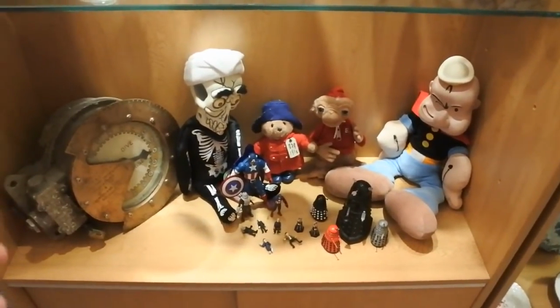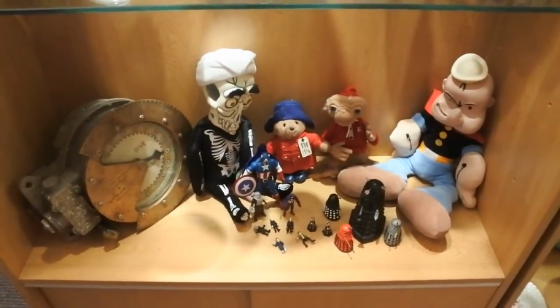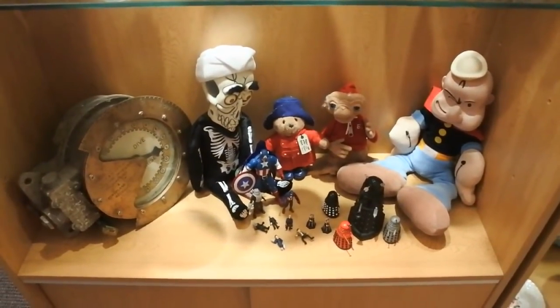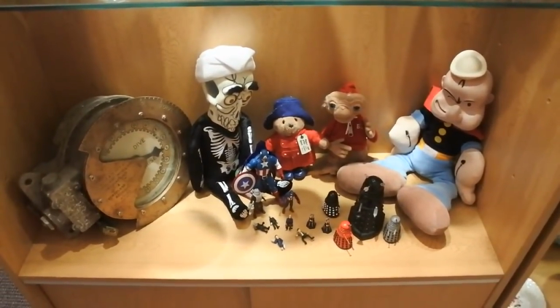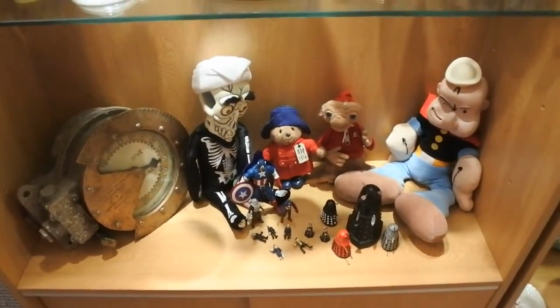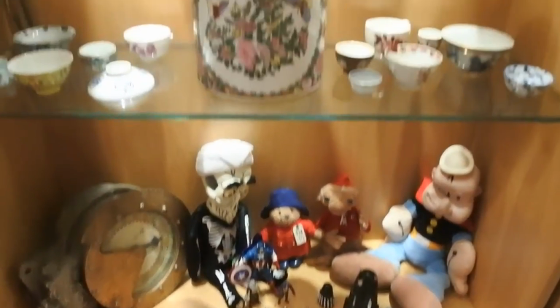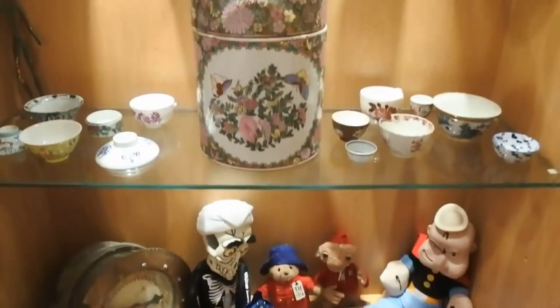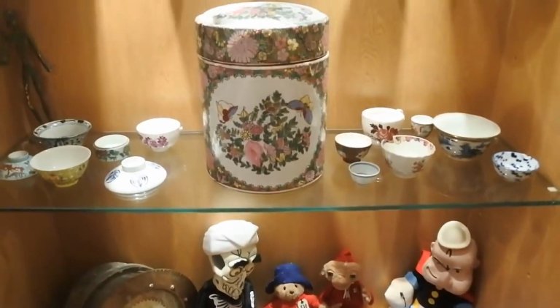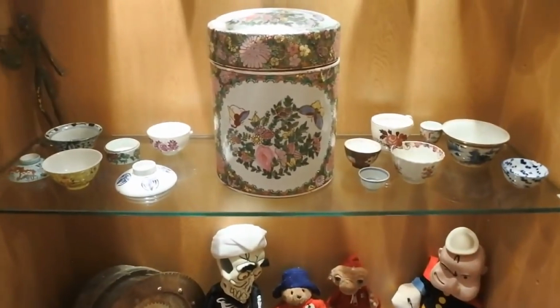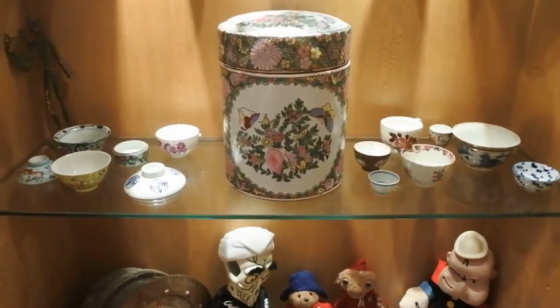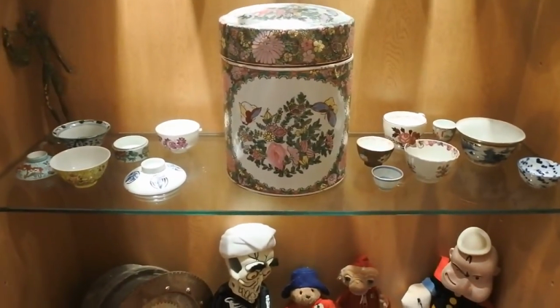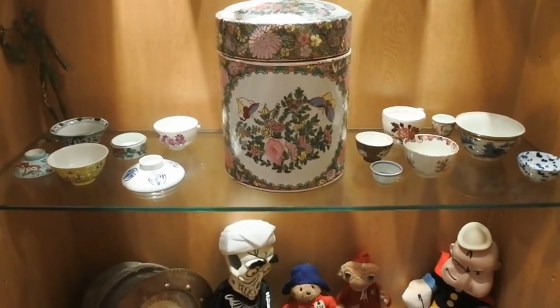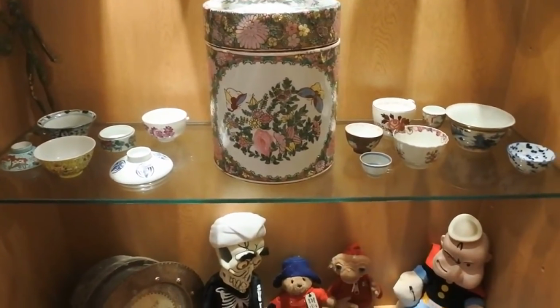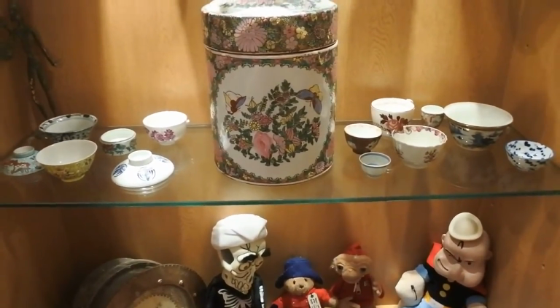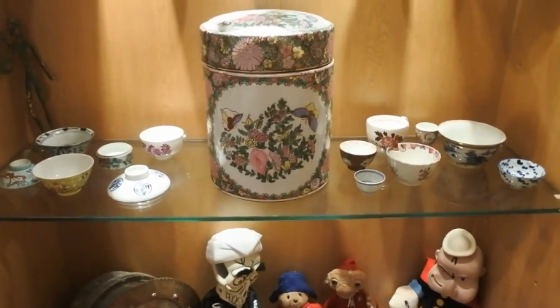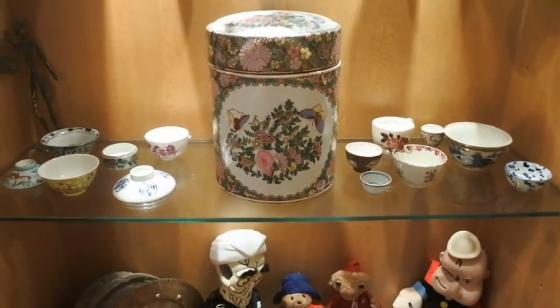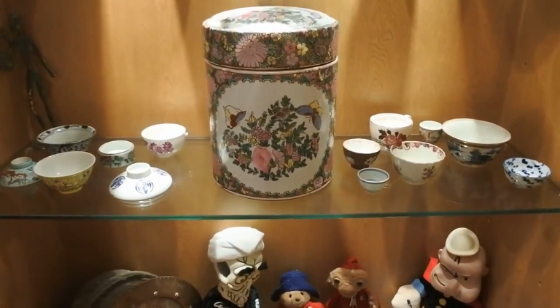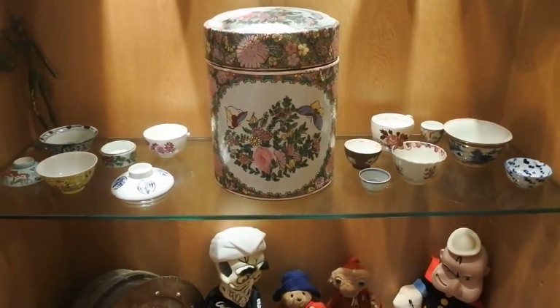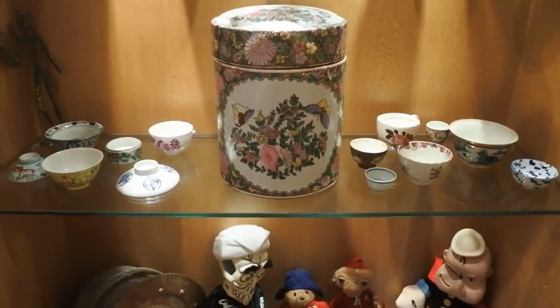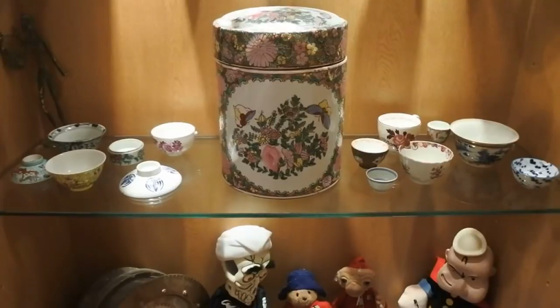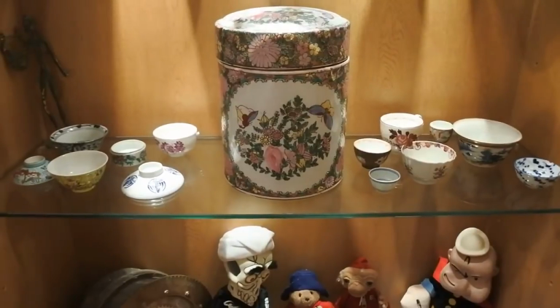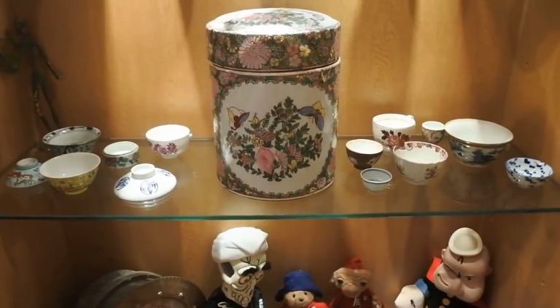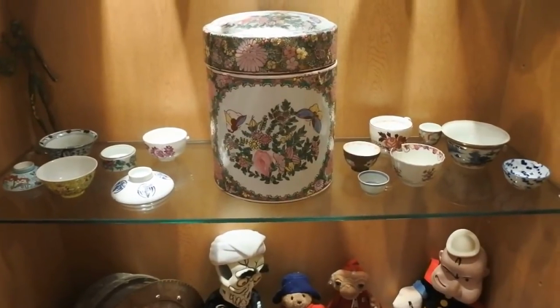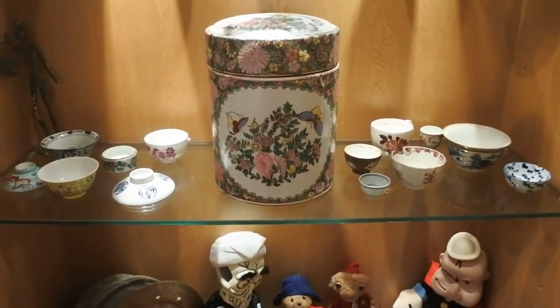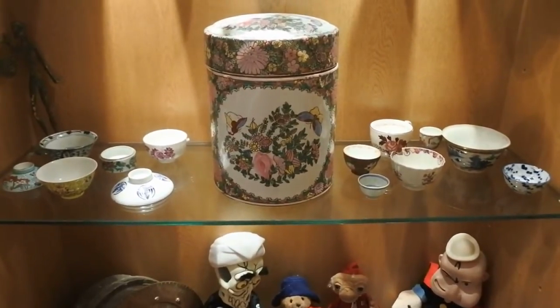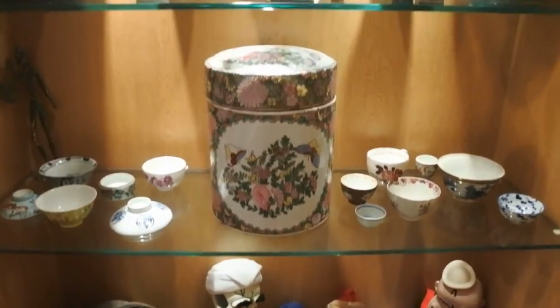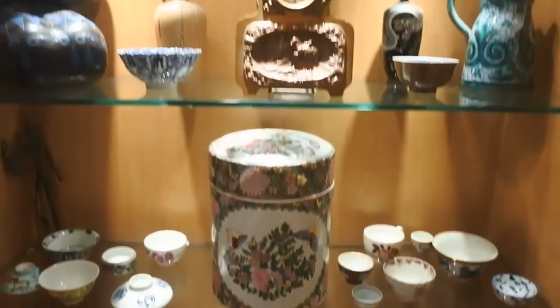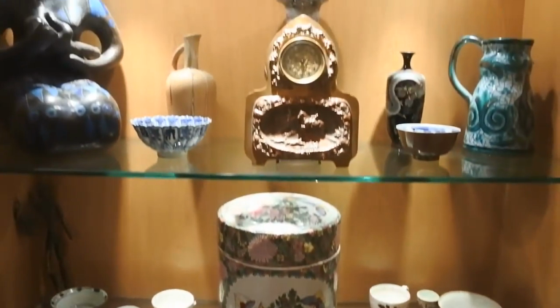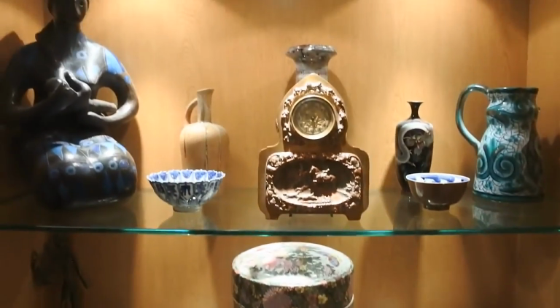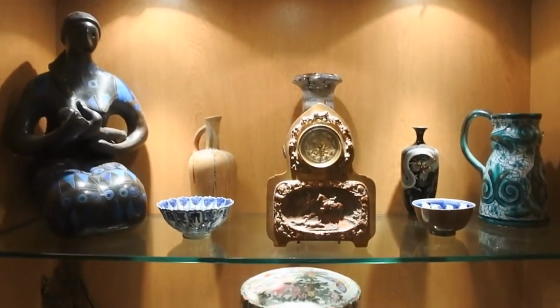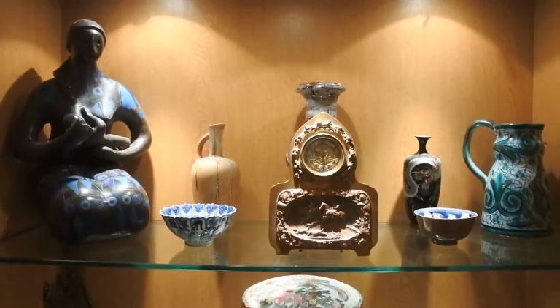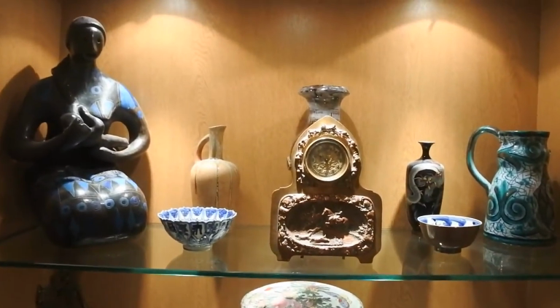We come up then to just examples of Chinese porcelain and art that I like to have around me, to handle daily, to get used to the Chinese.